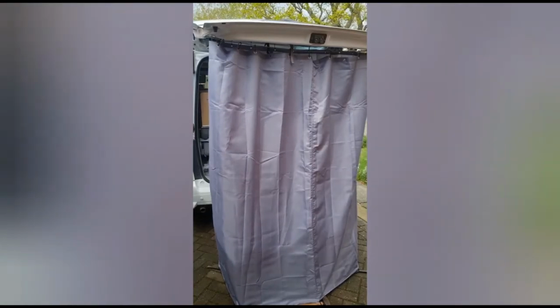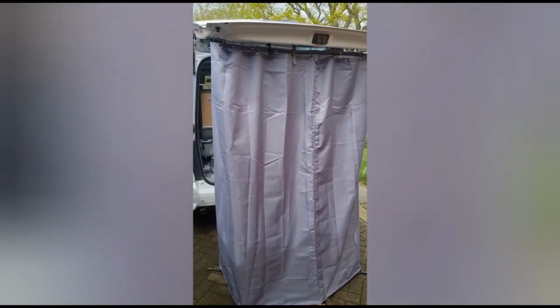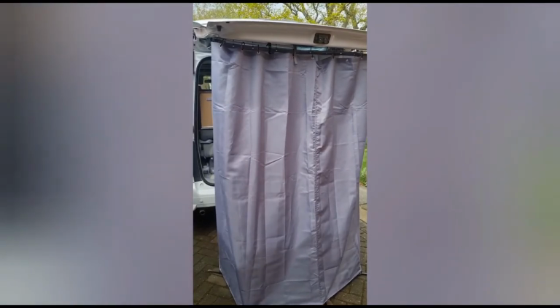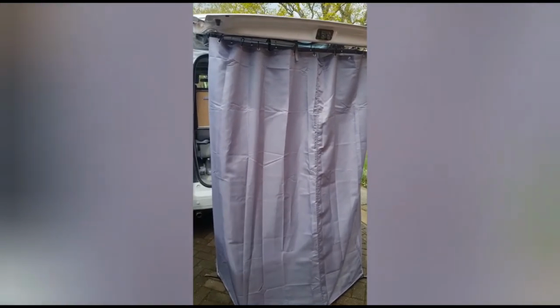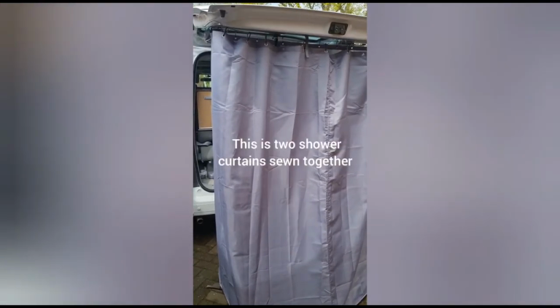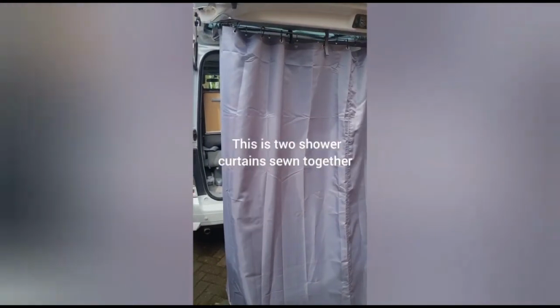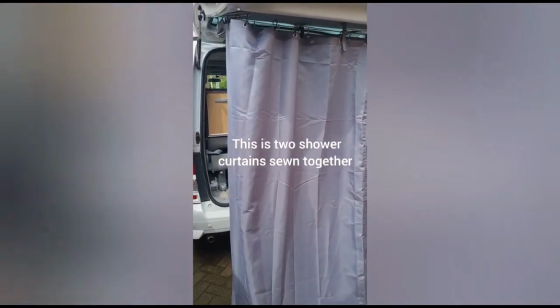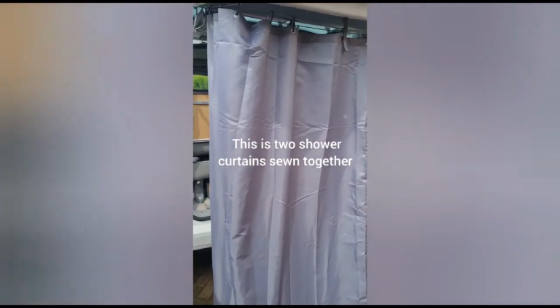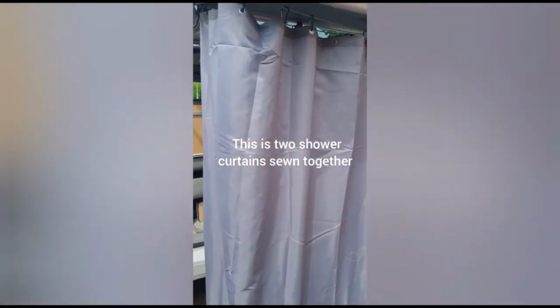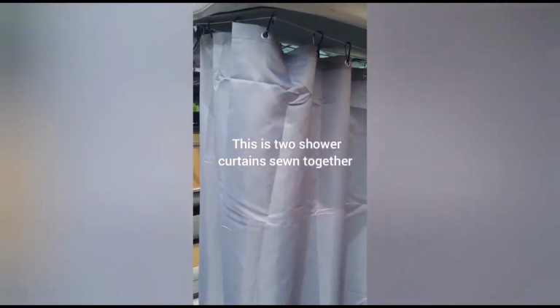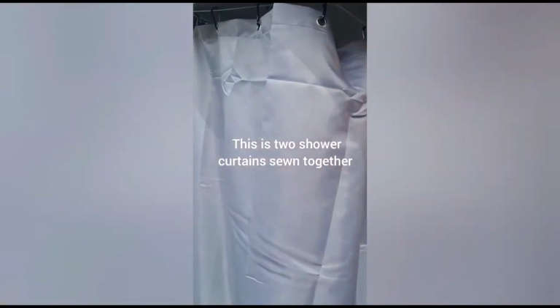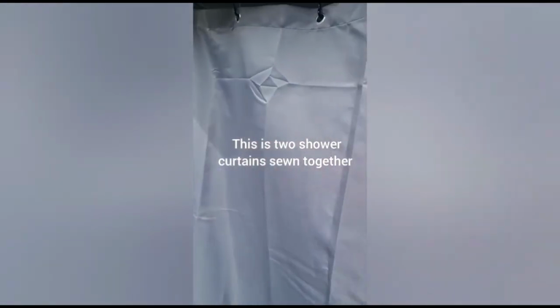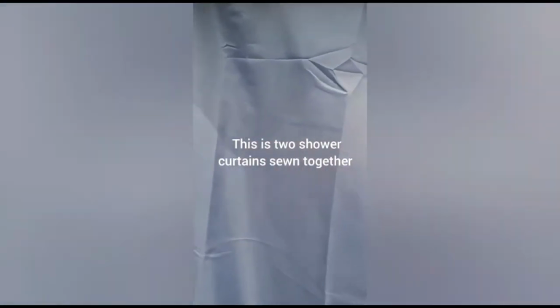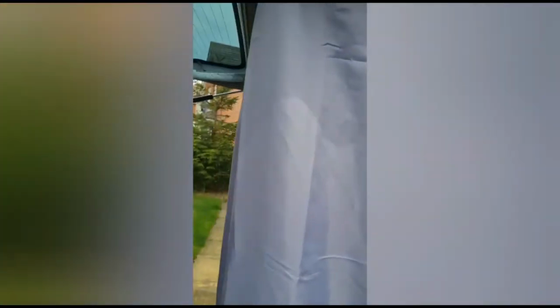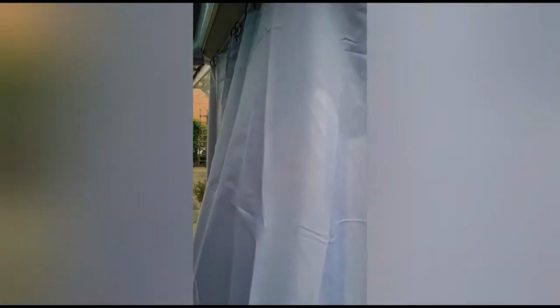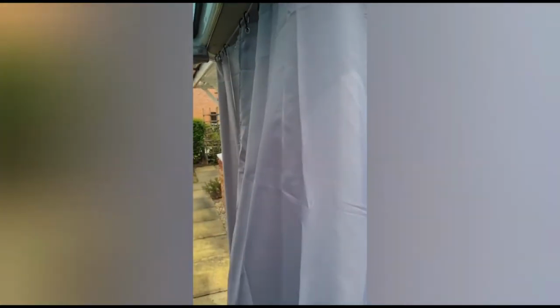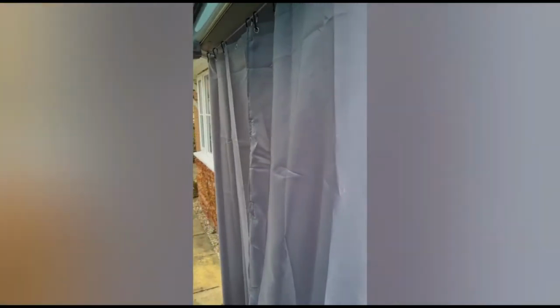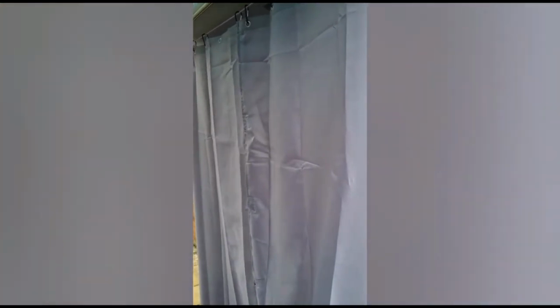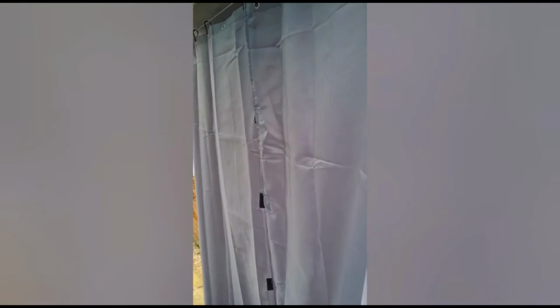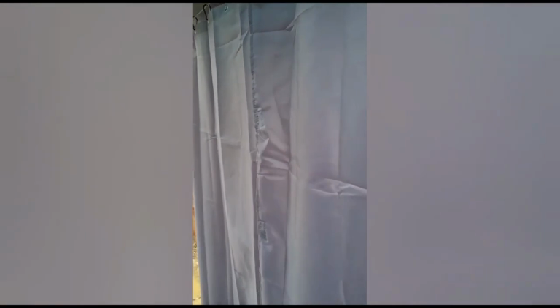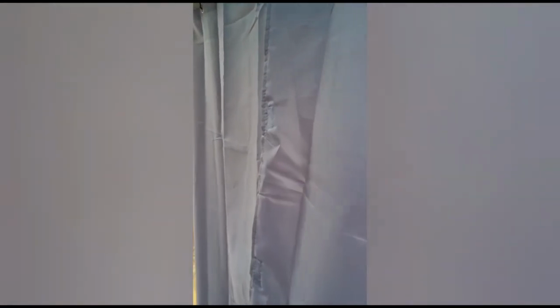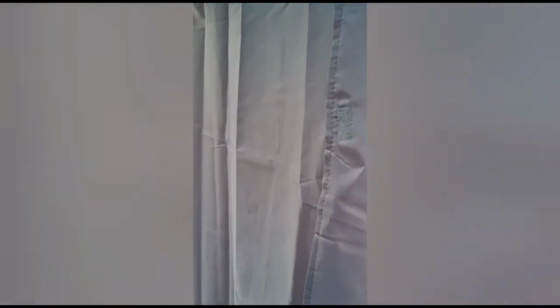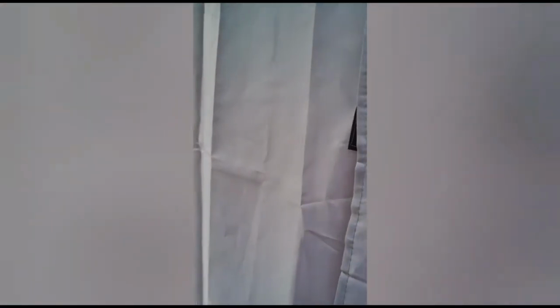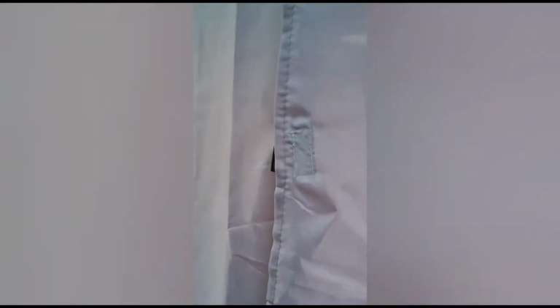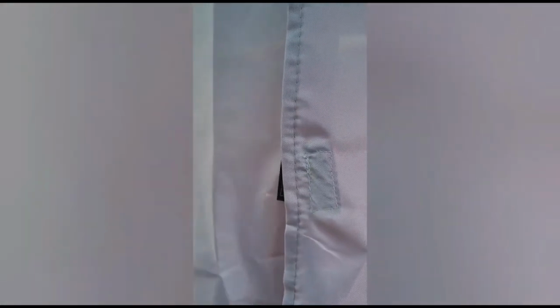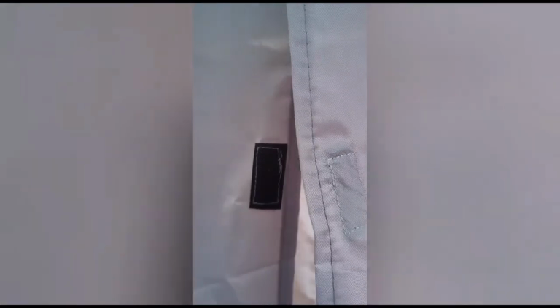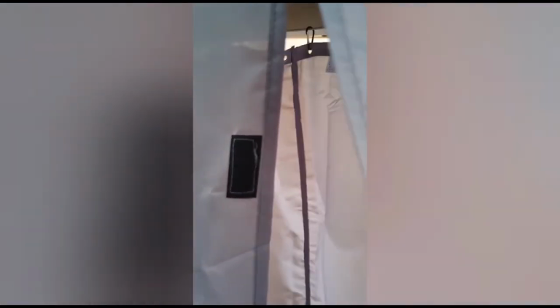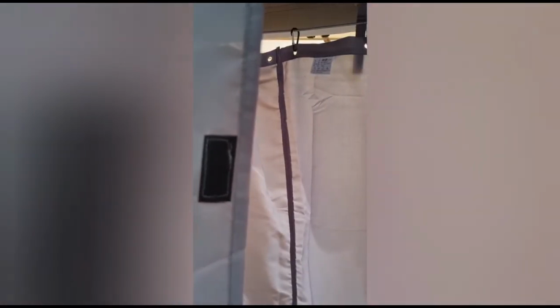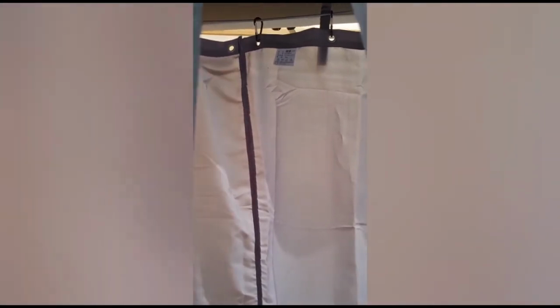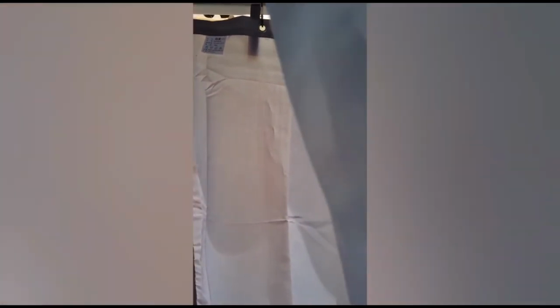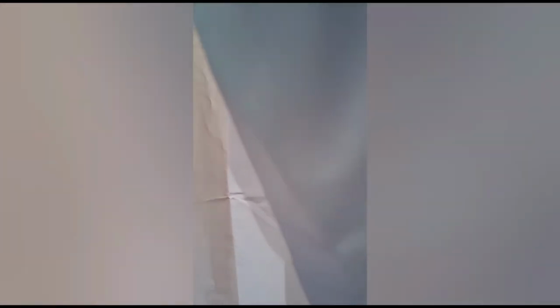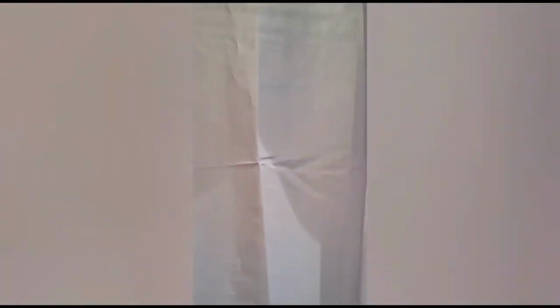So that's the shower curtain nicely attached to the rail. As you come round, I put velcro down the front here to give you some privacy as well.